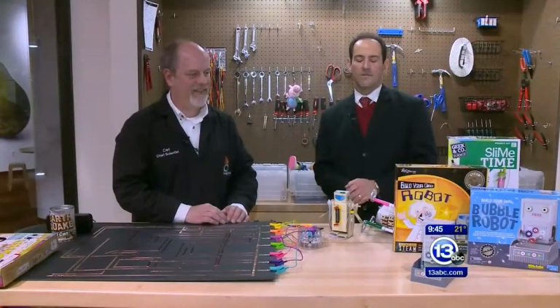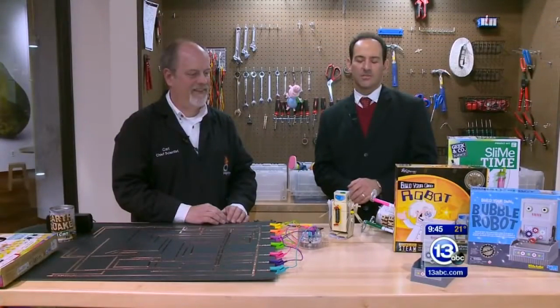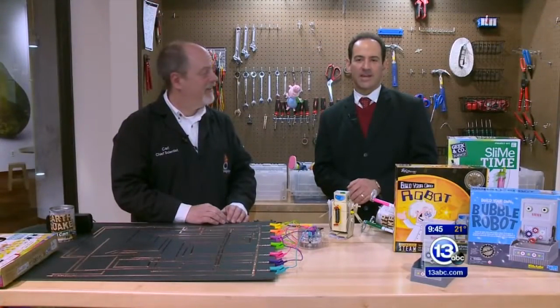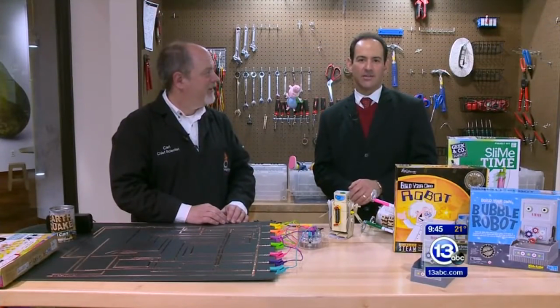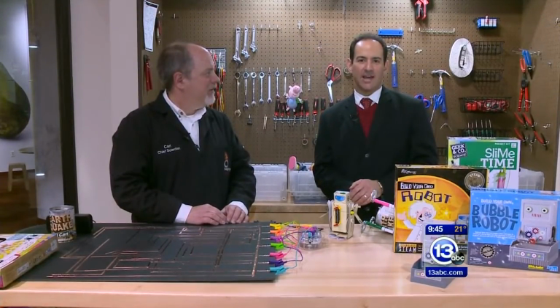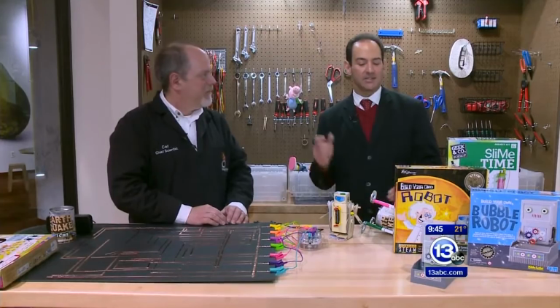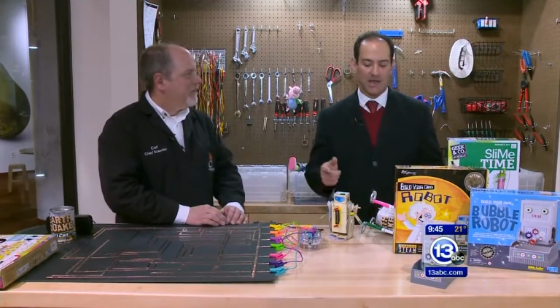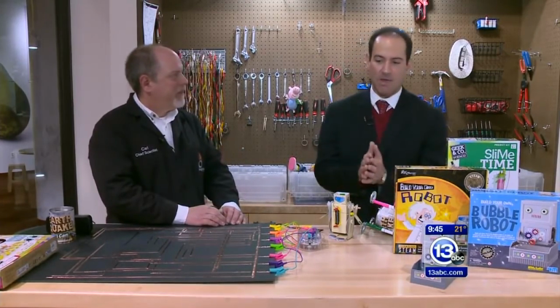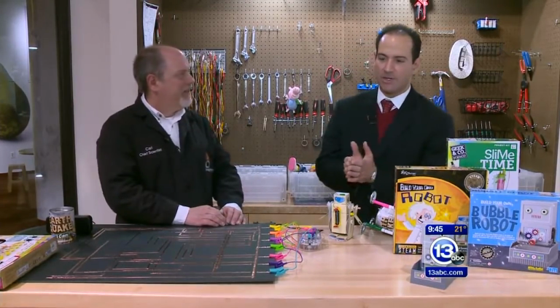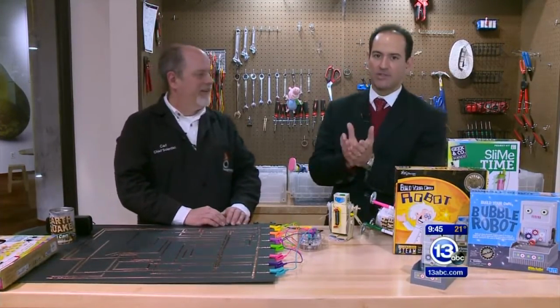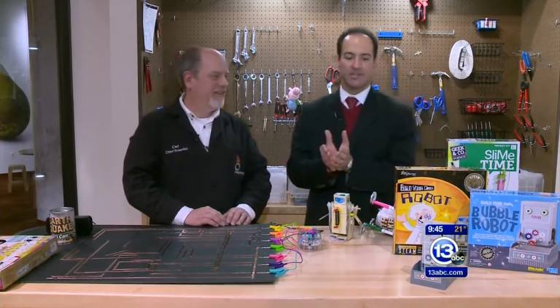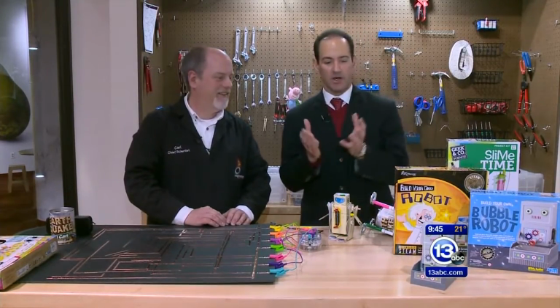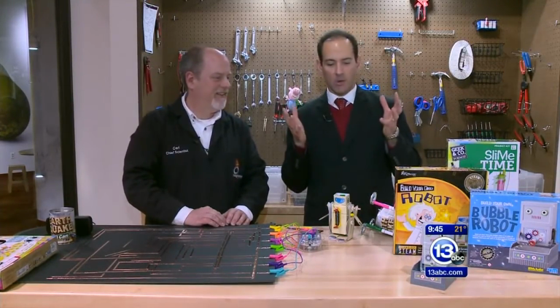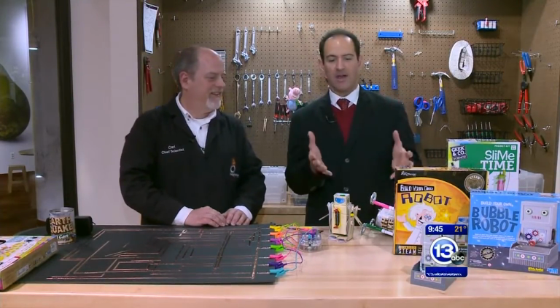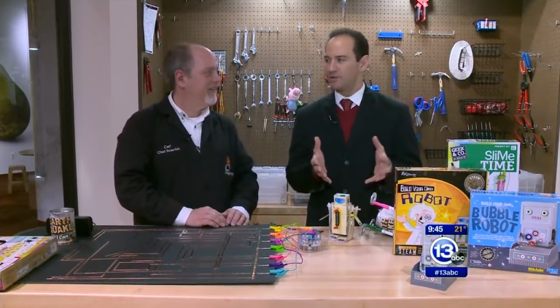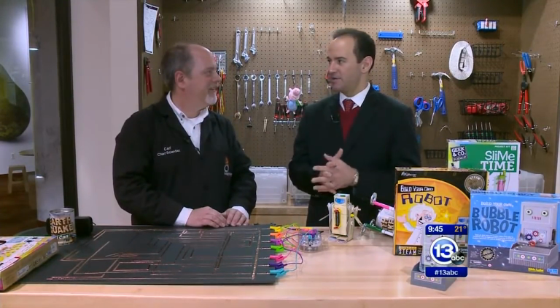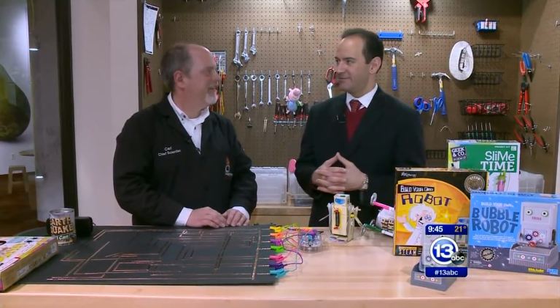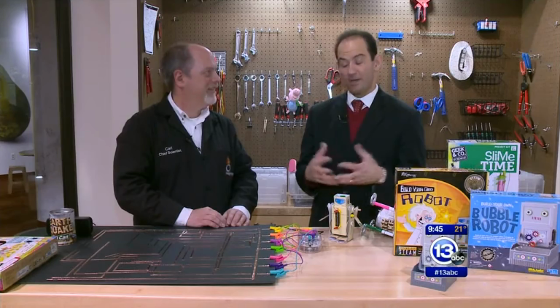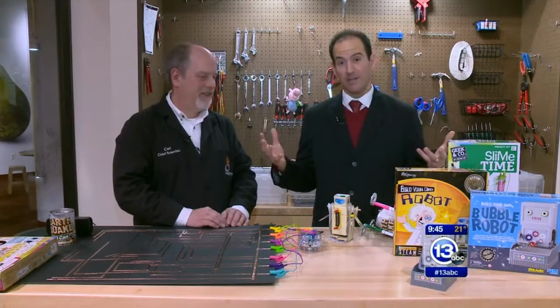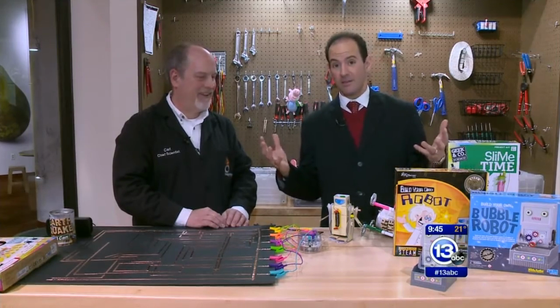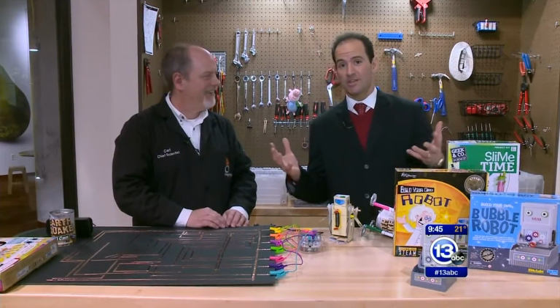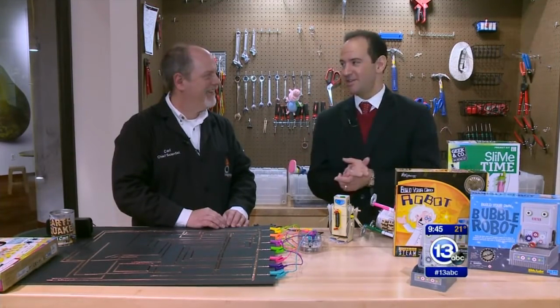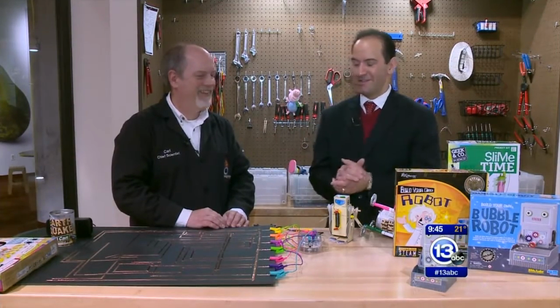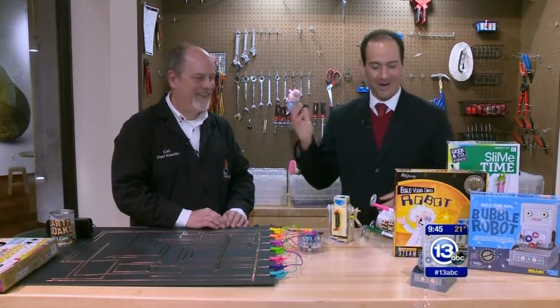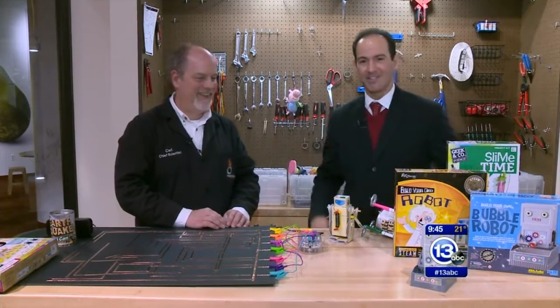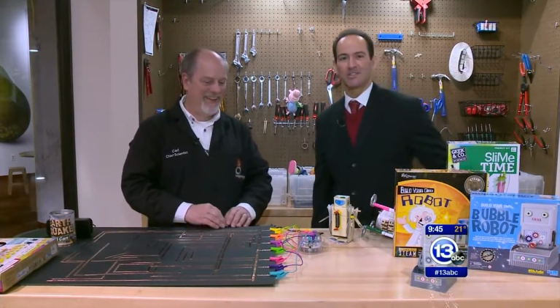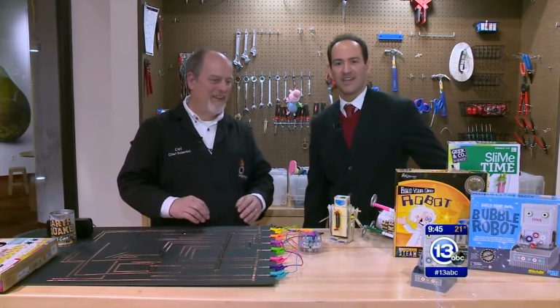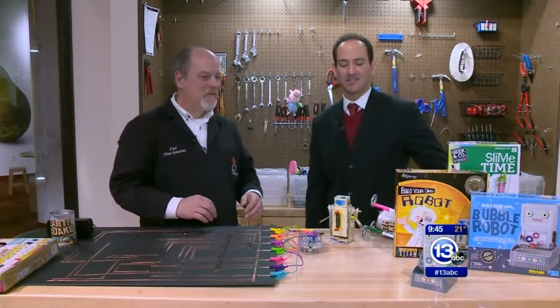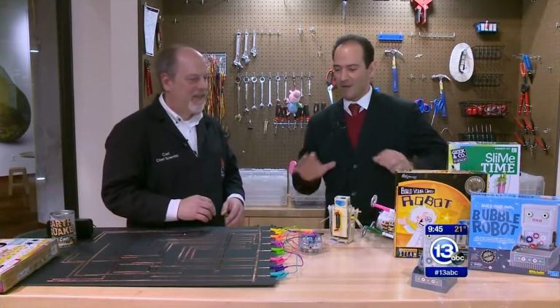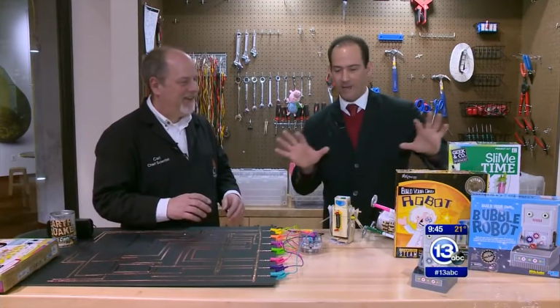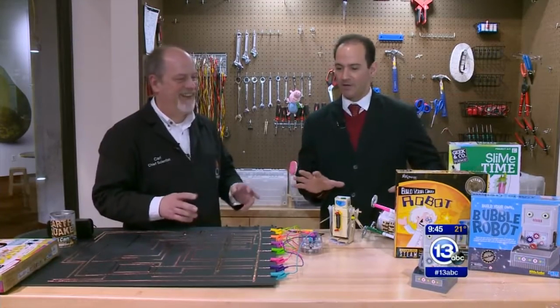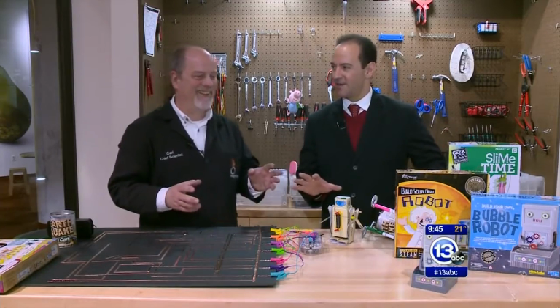The Christmas countdown is on and it is time now to imagine it. Imagine a place where you already have all of your shopping done. That could be the Imagination Station. Carl Nelson is here as the Chief Scientist. Tell us about what's happening all over this table.